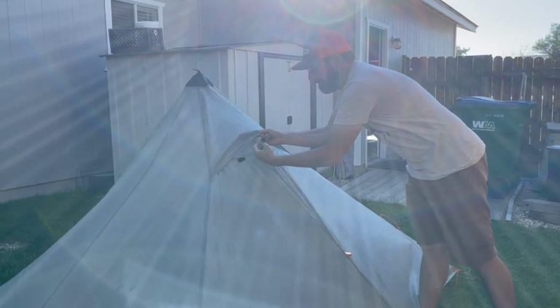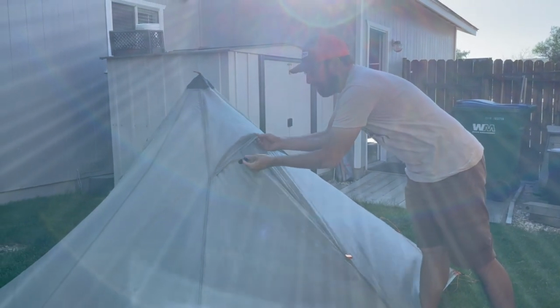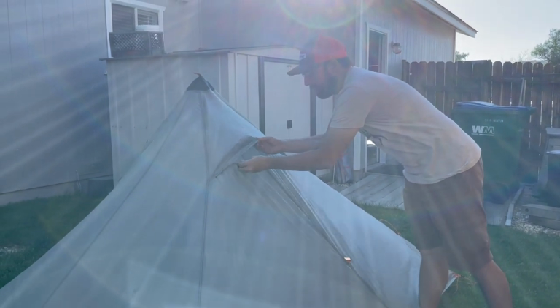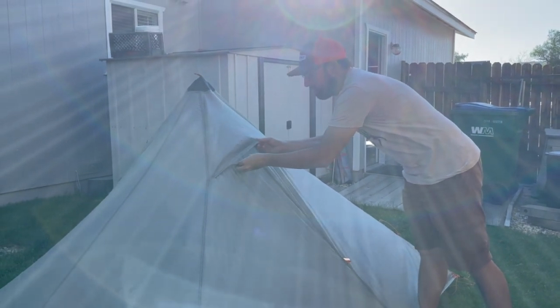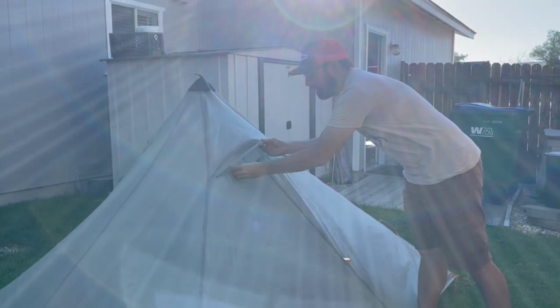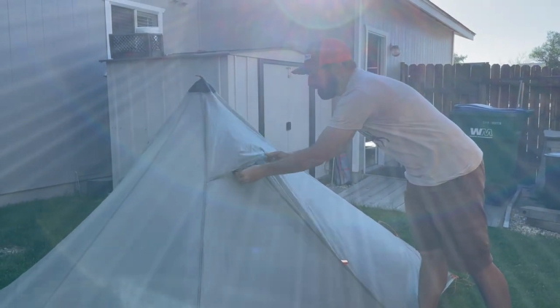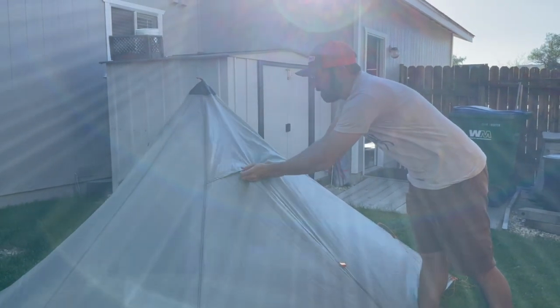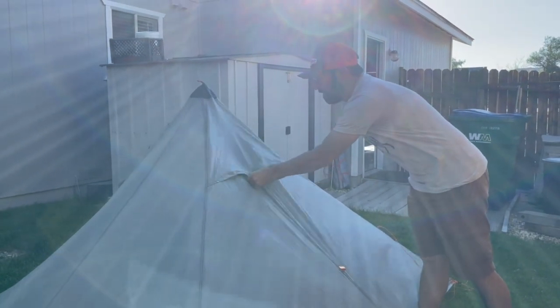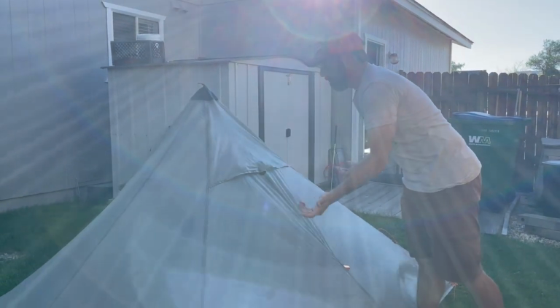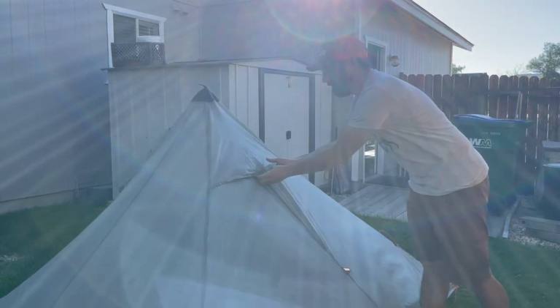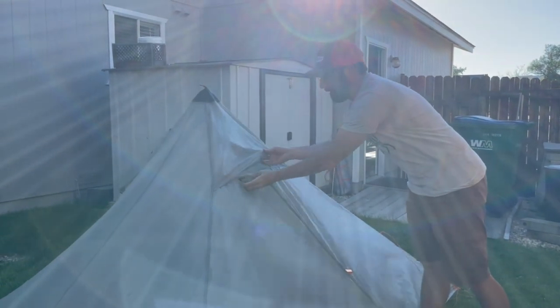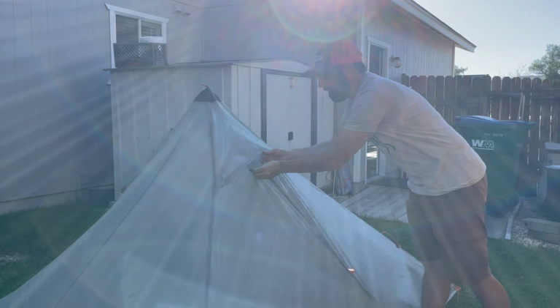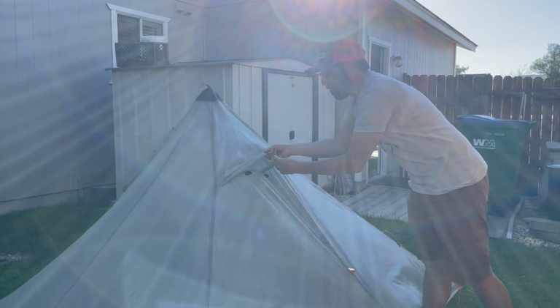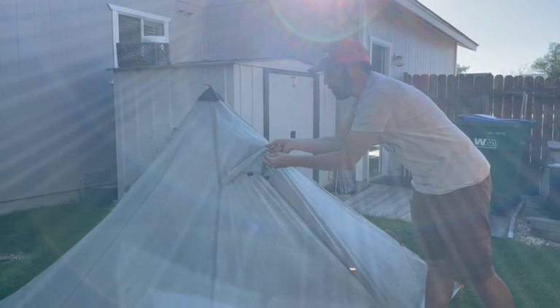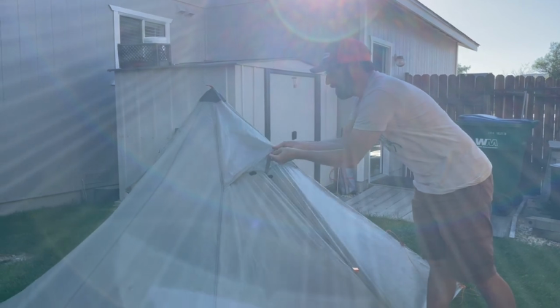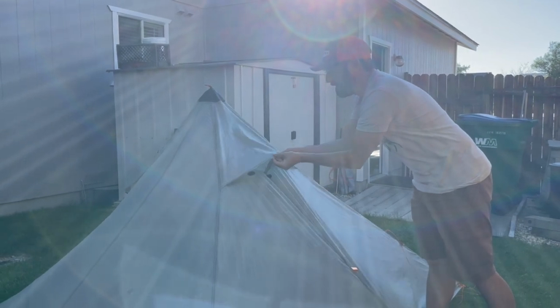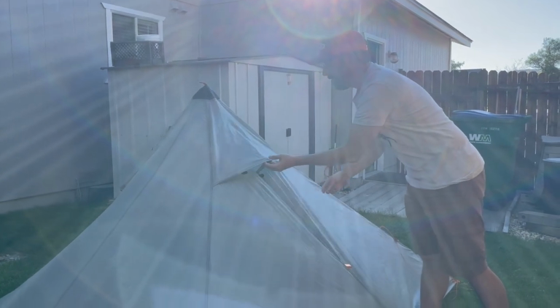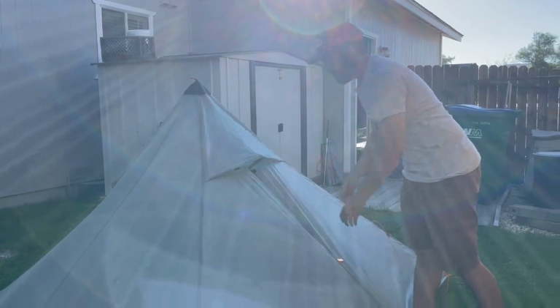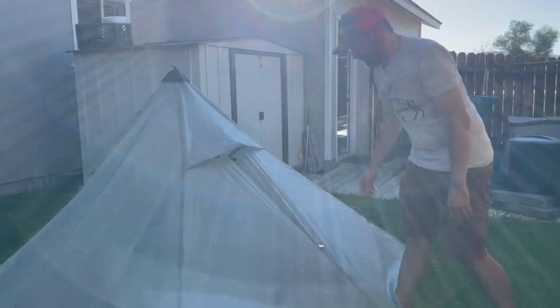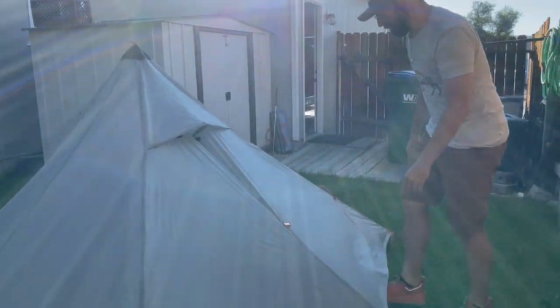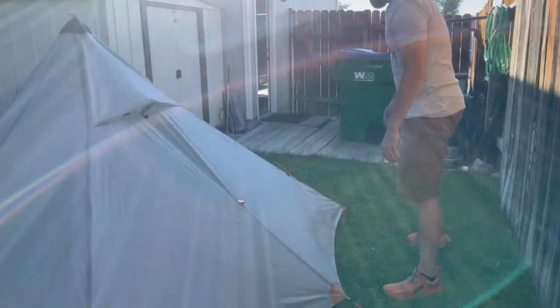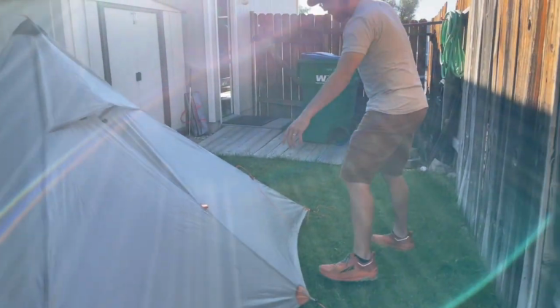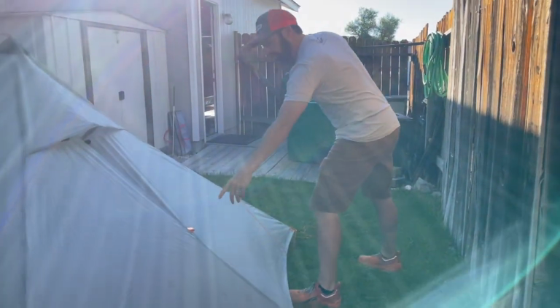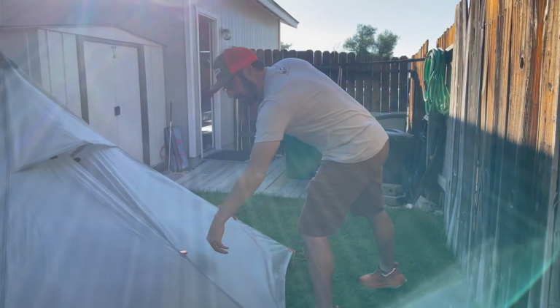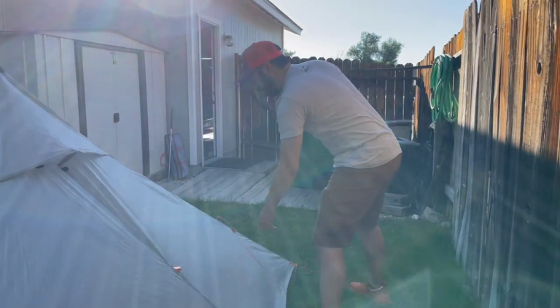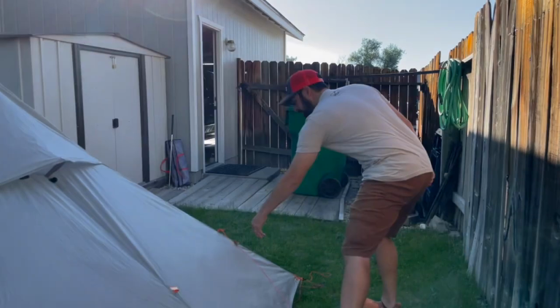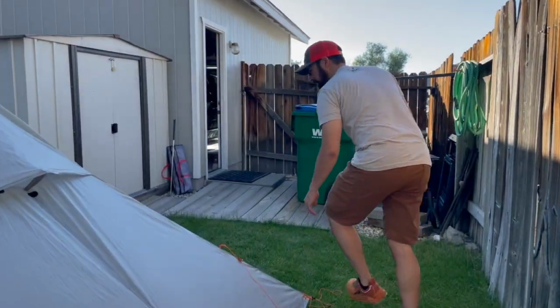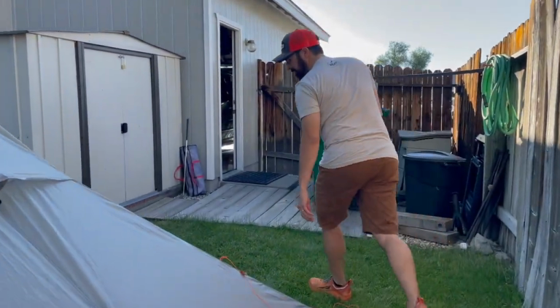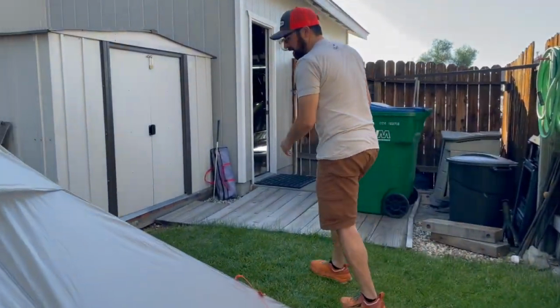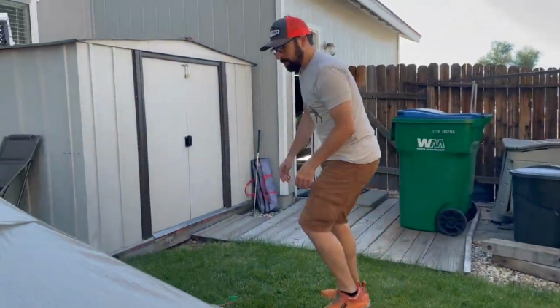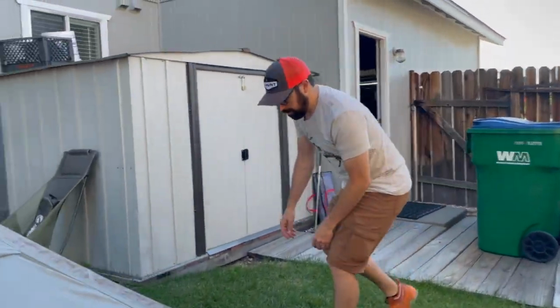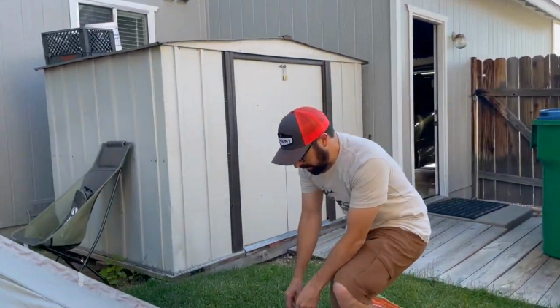Got a little vent here which is pretty nice. You can tuck that to the side if you don't want it — of course, we want ventilation. Got a couple reflective points there, and we'll show you the front here.